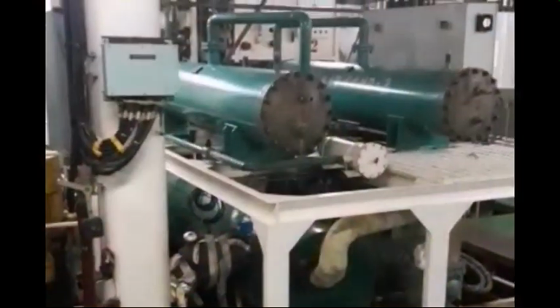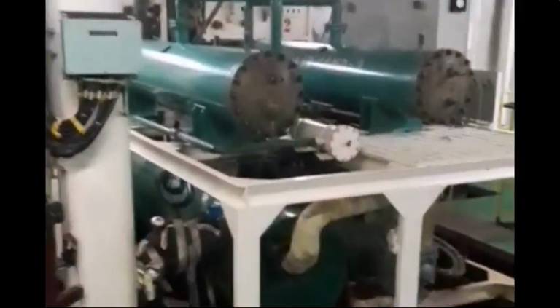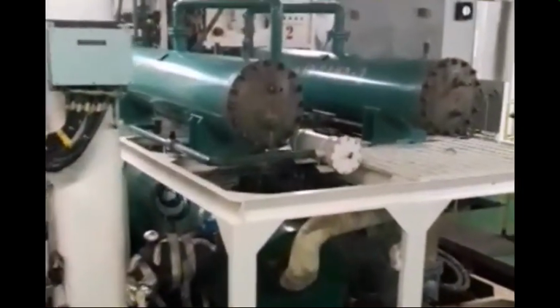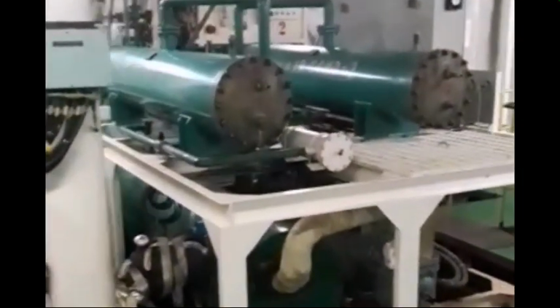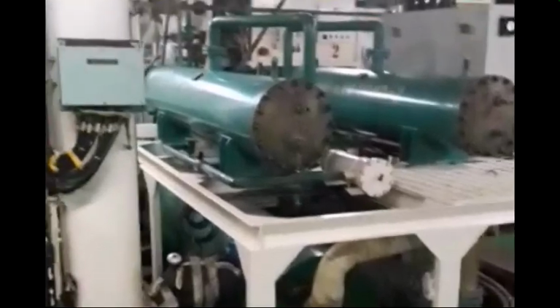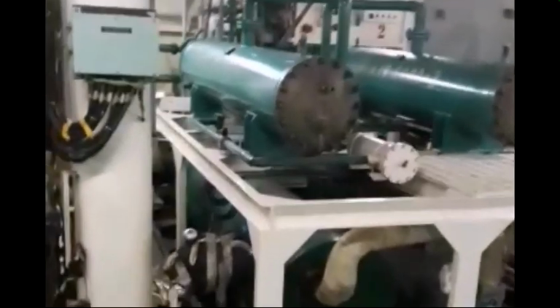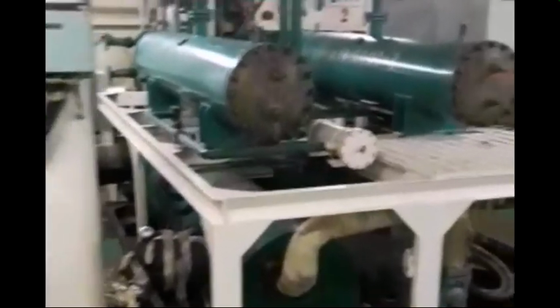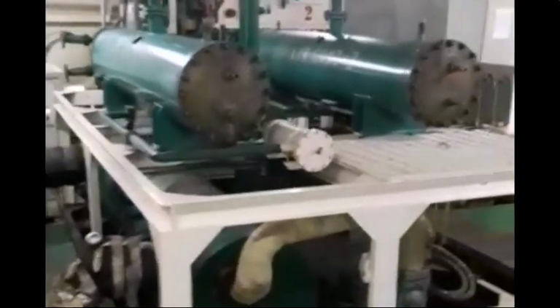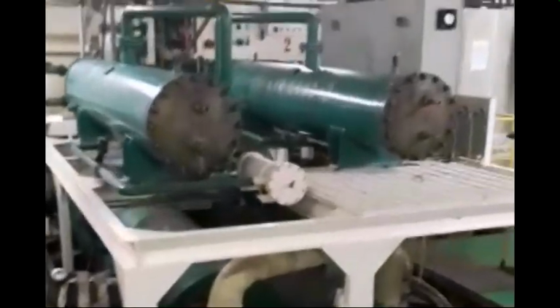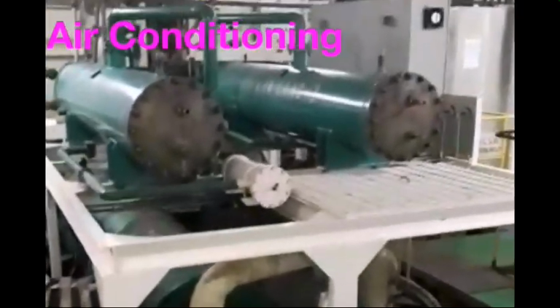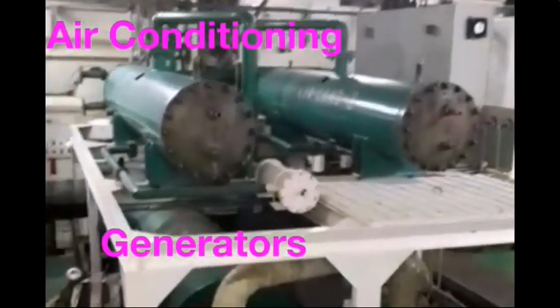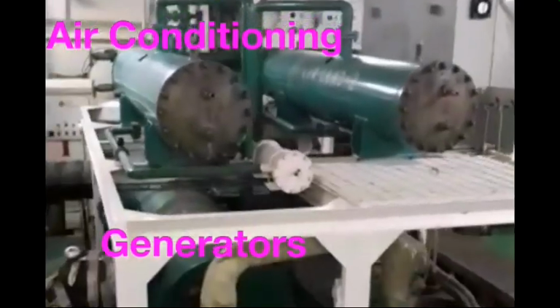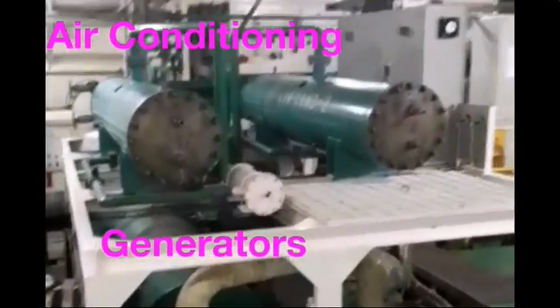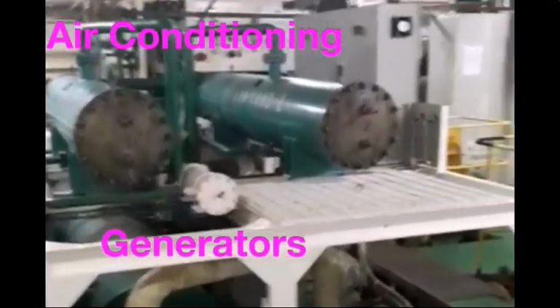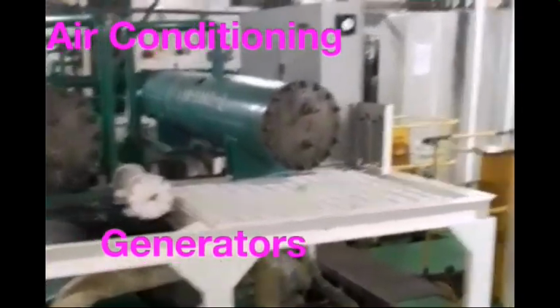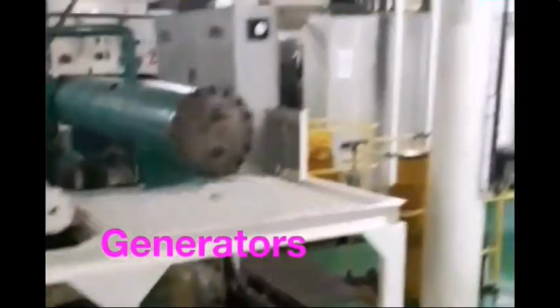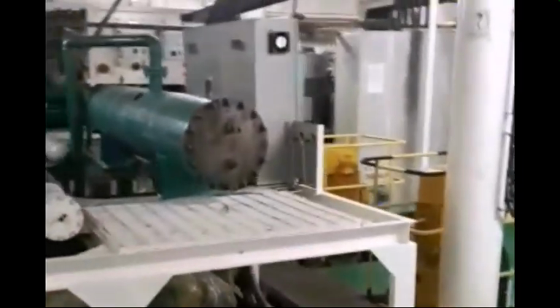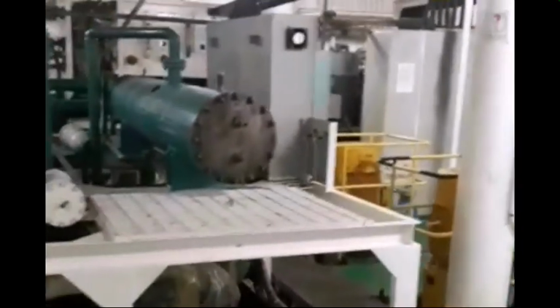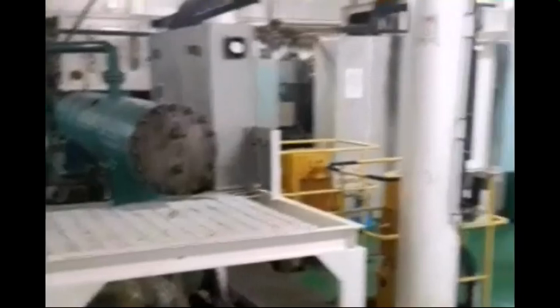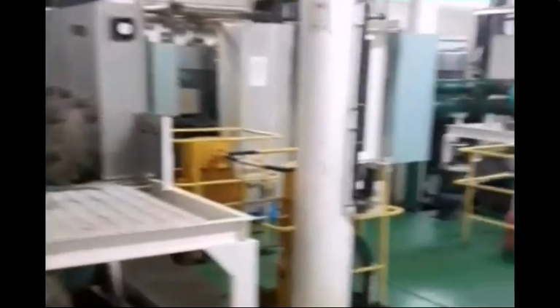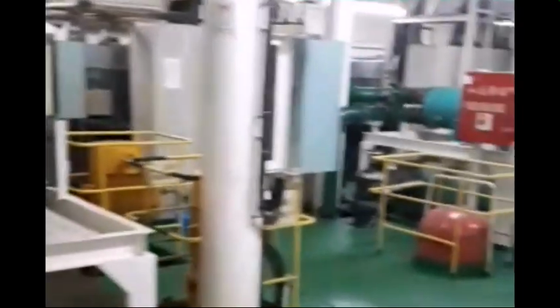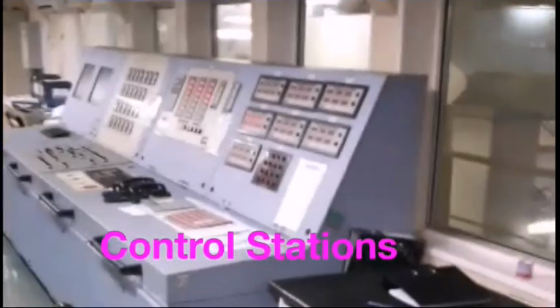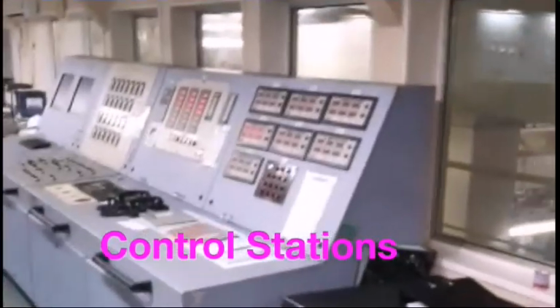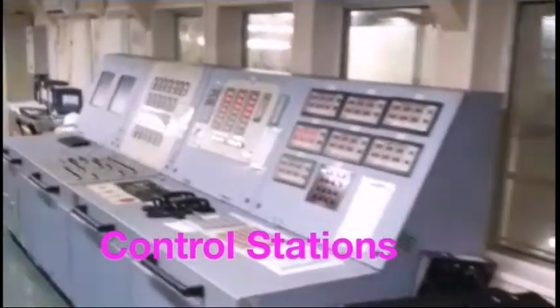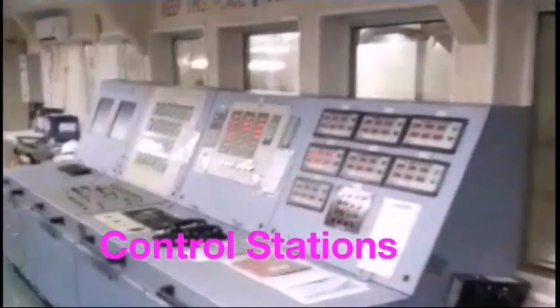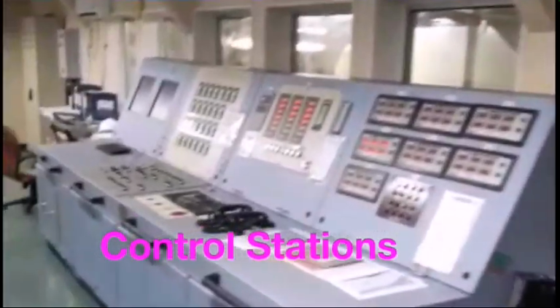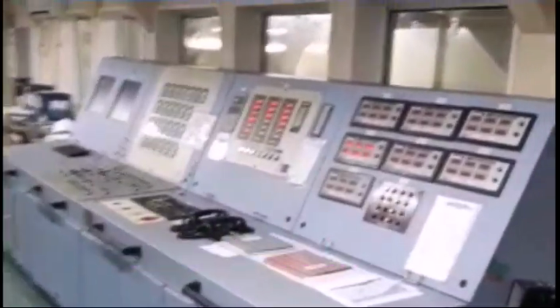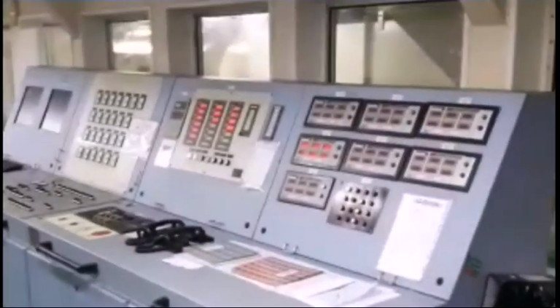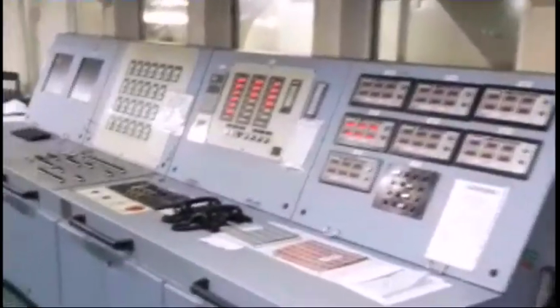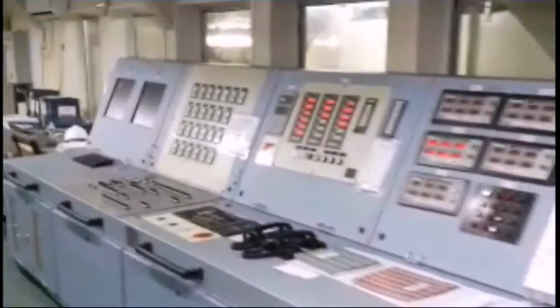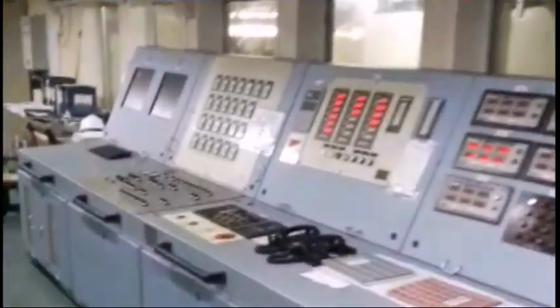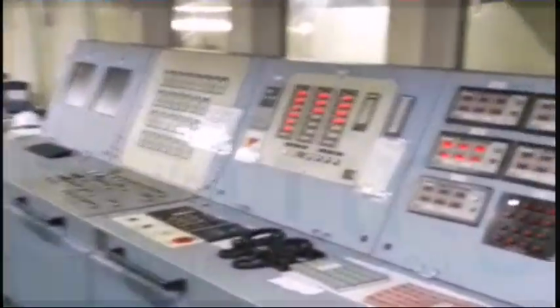Air conditioning units as well as generators need to be well maintained in view of the high number of crew on board. The anchors are controlled from control stations.